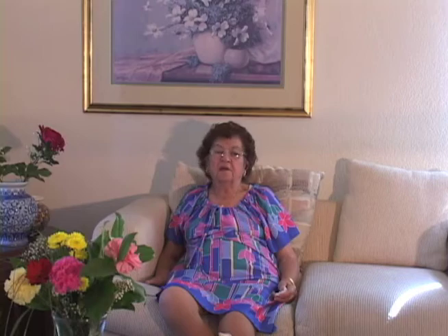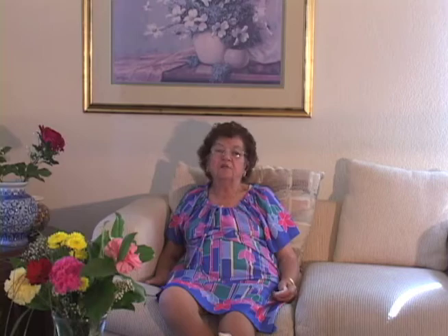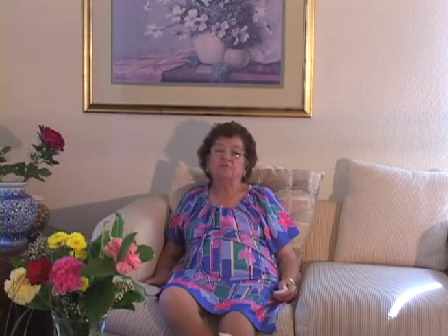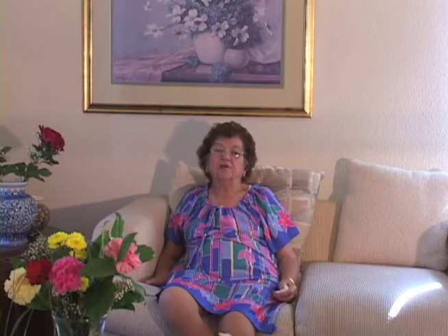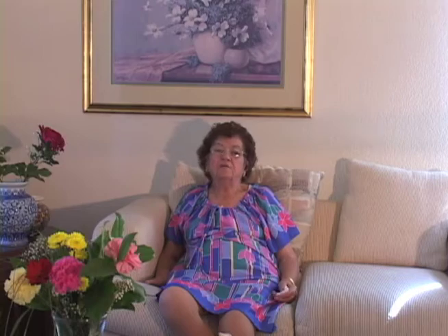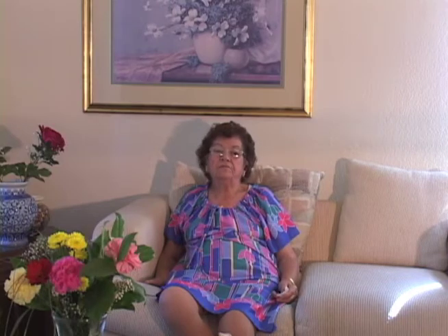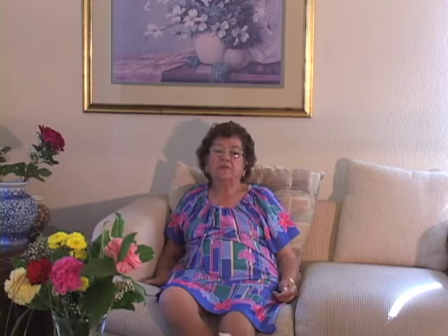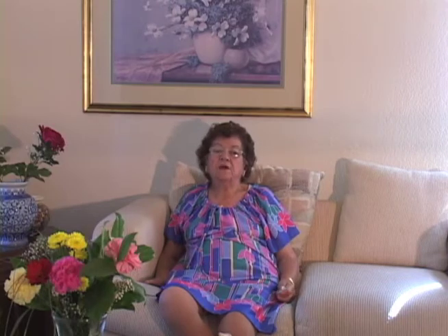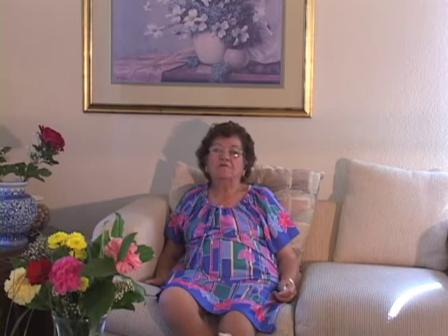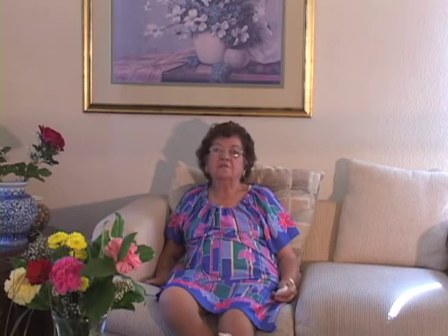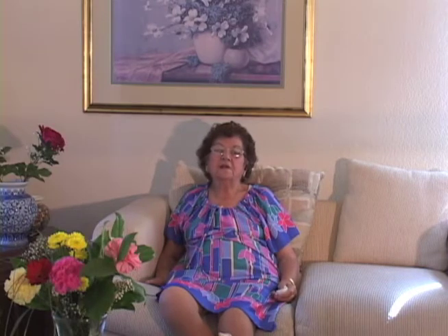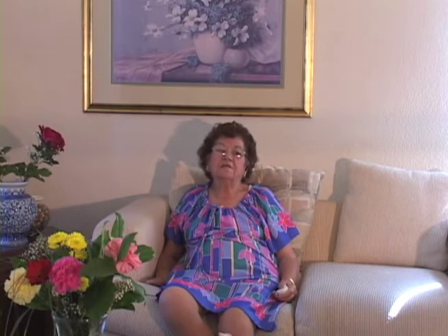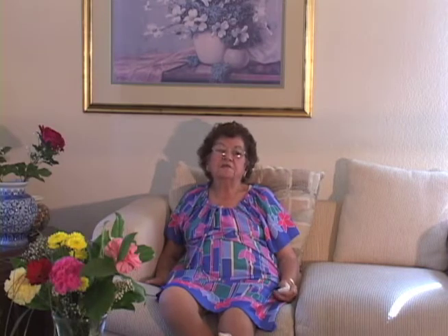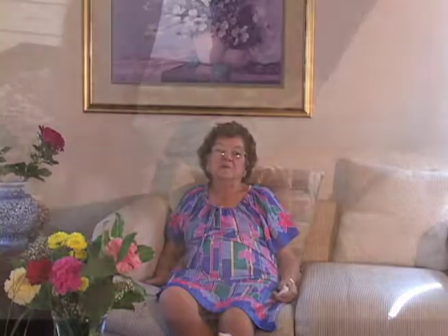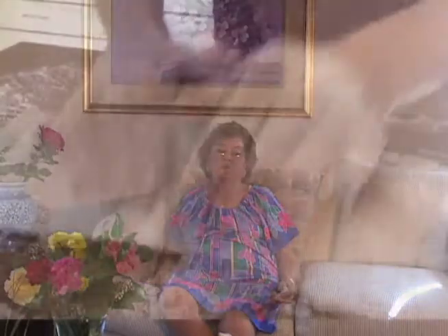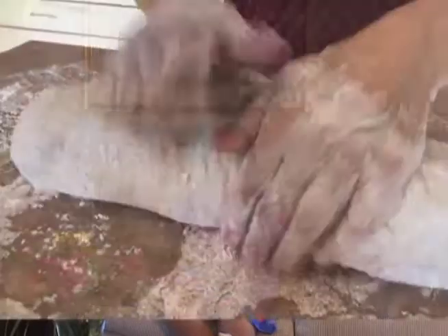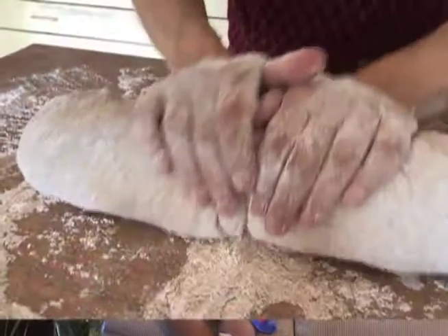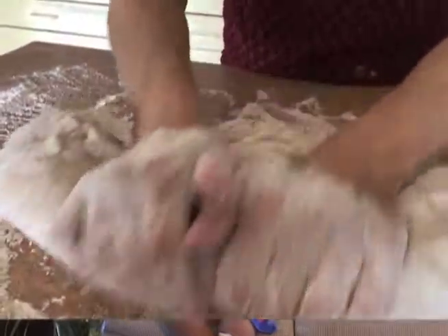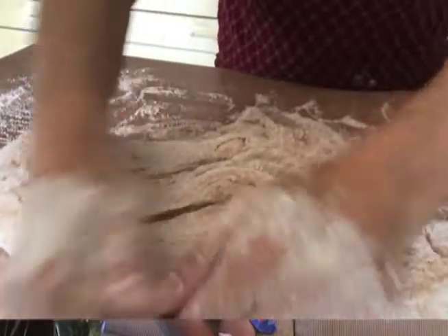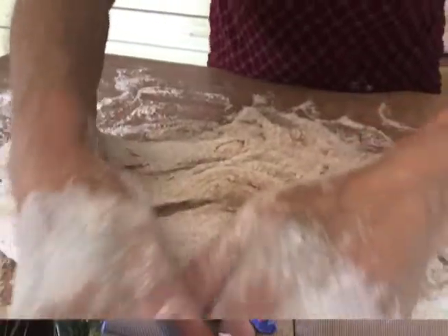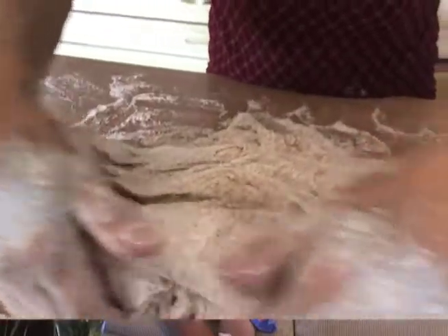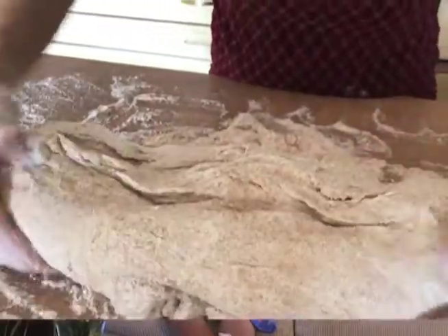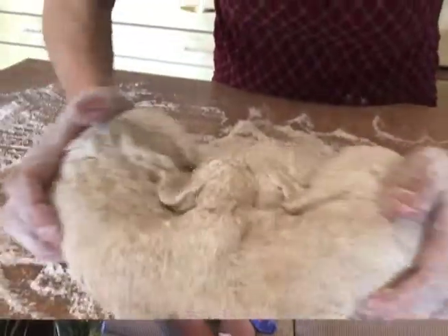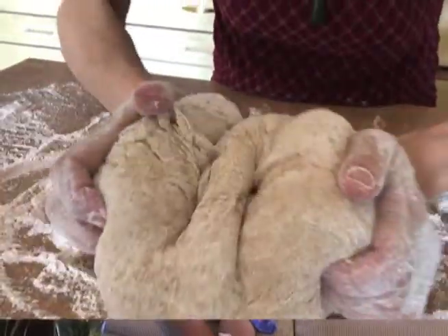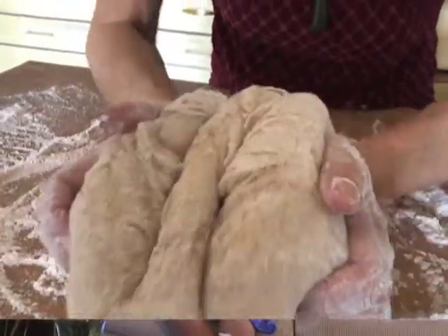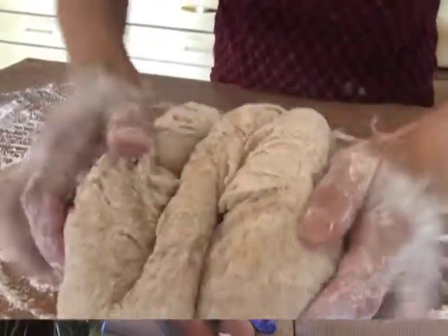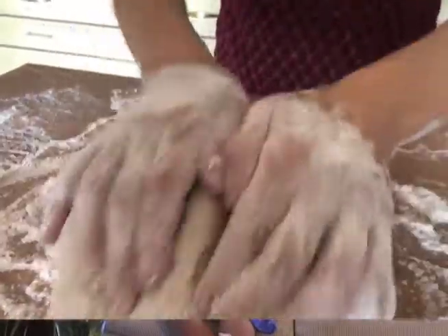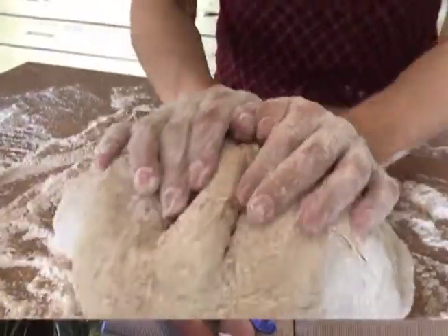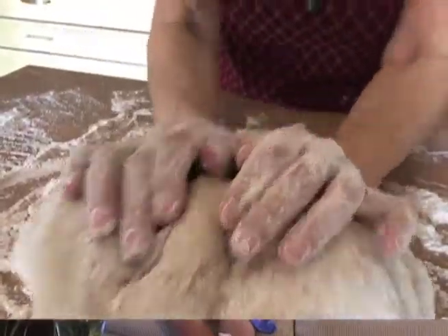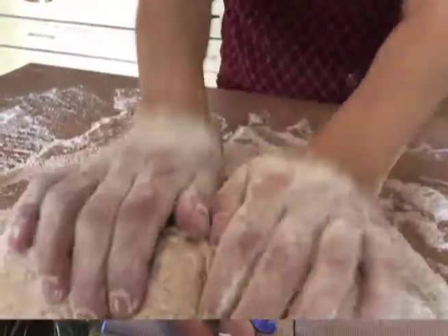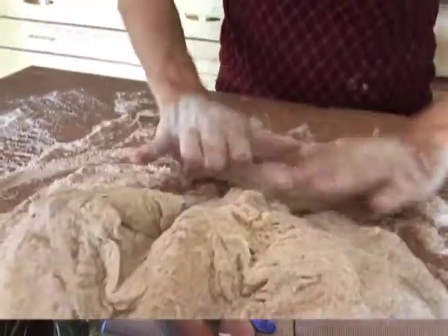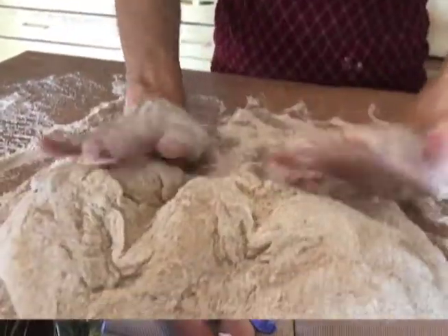She baked bread at home. My grandfather made an oven when we arrived there in 1920, which we still have, to bake bread in. She baked every week.